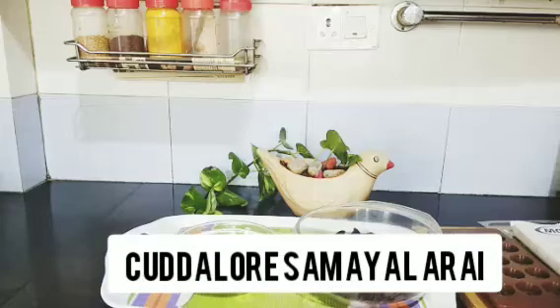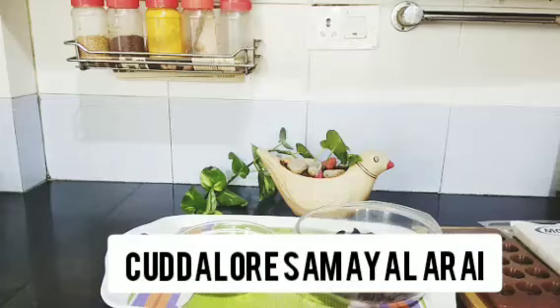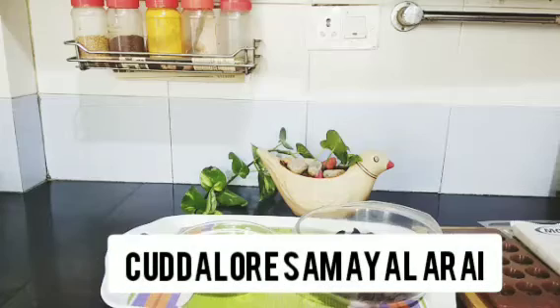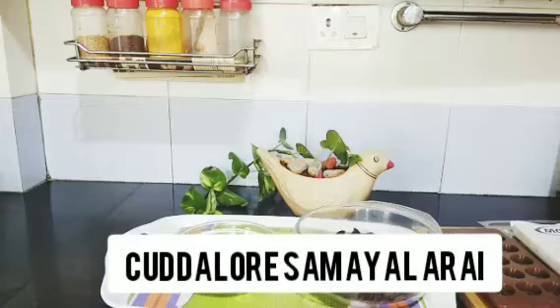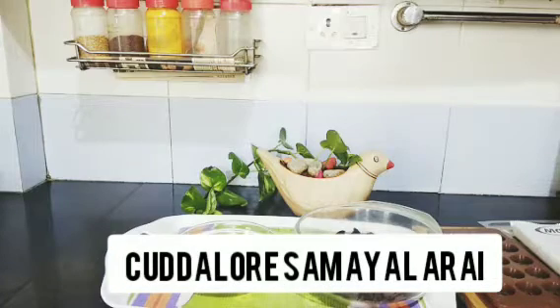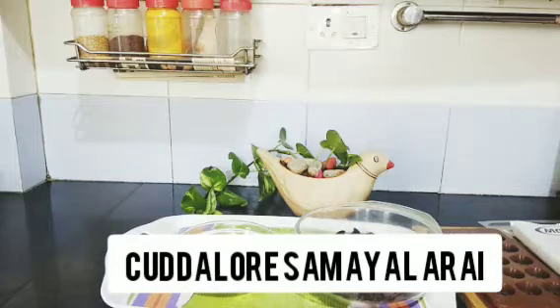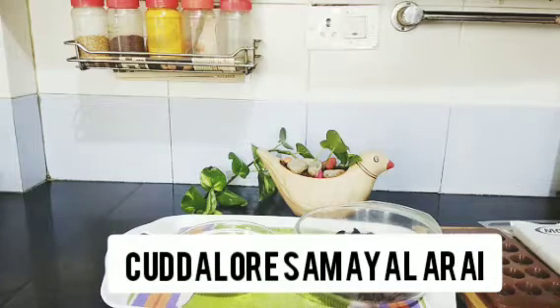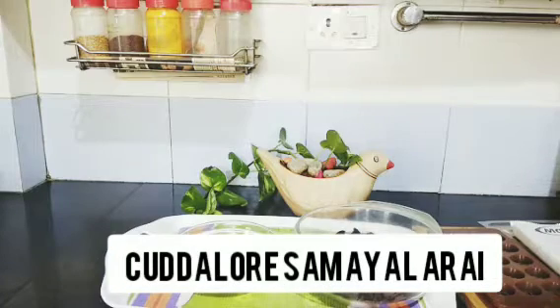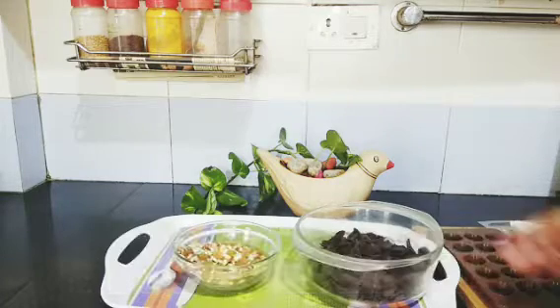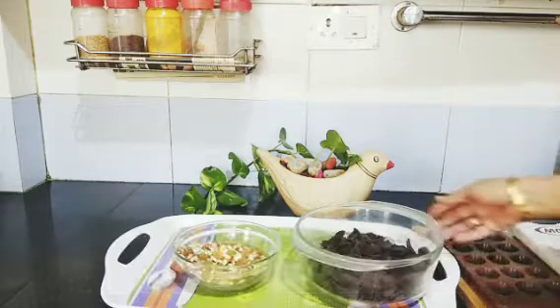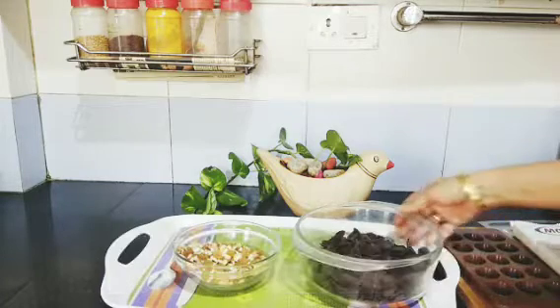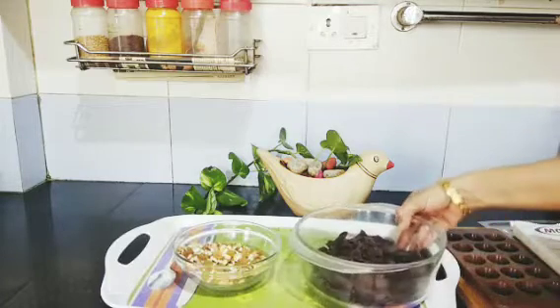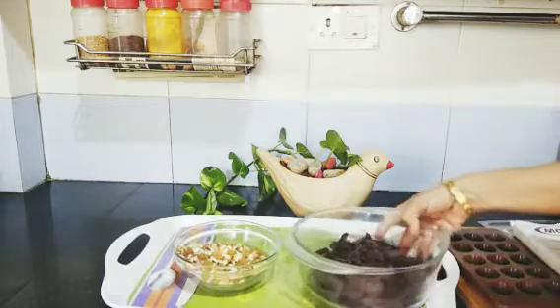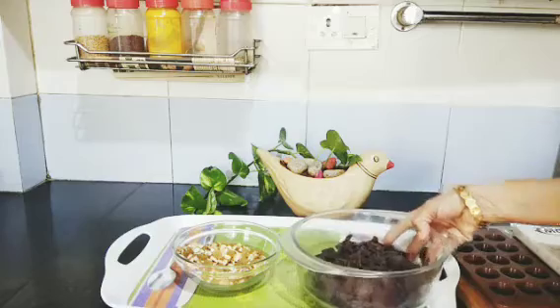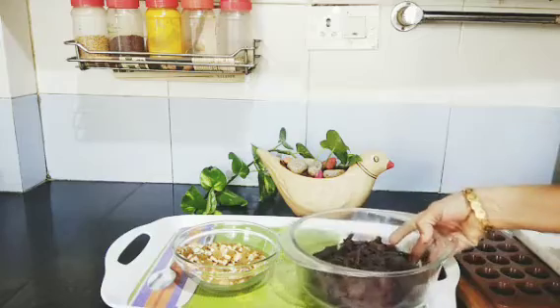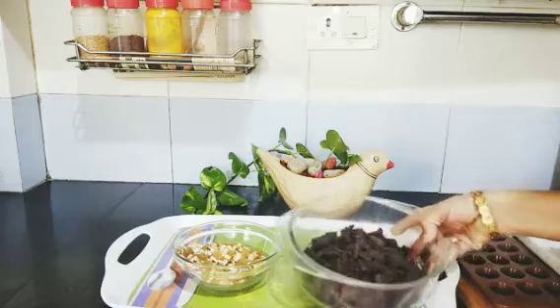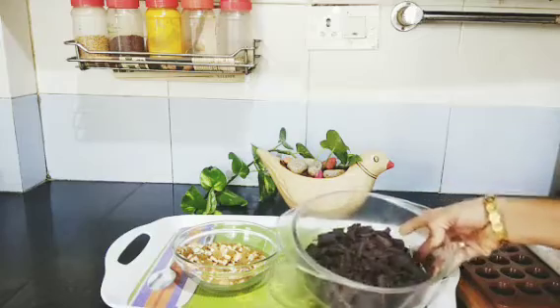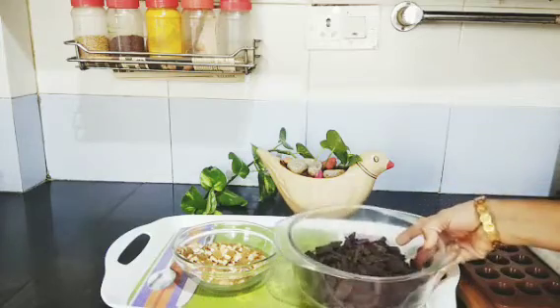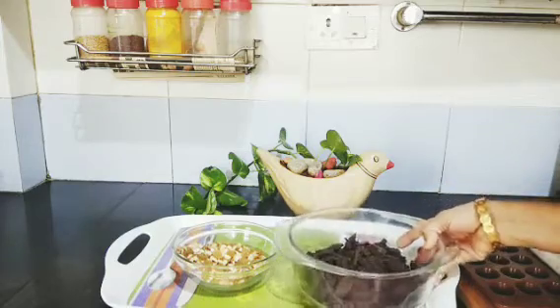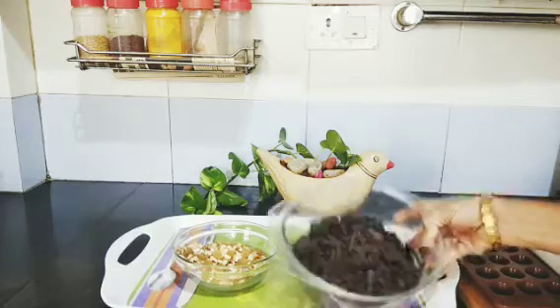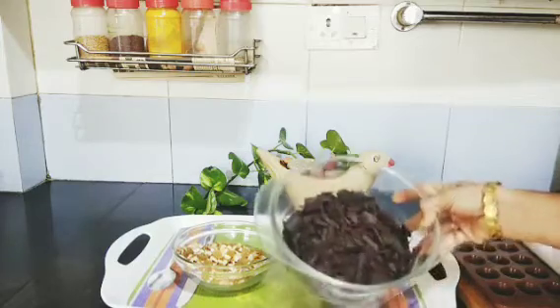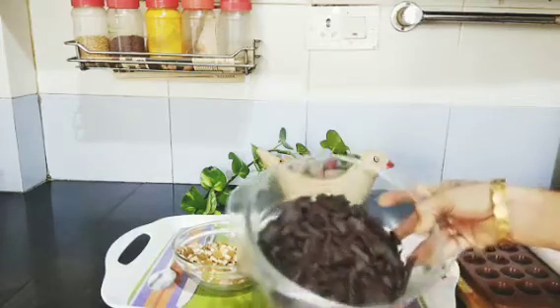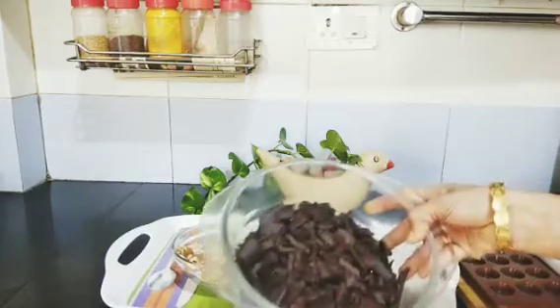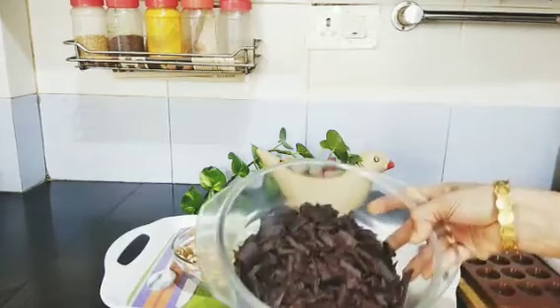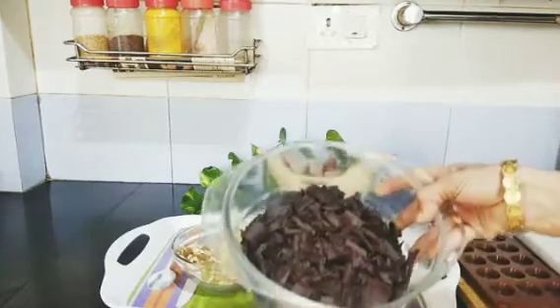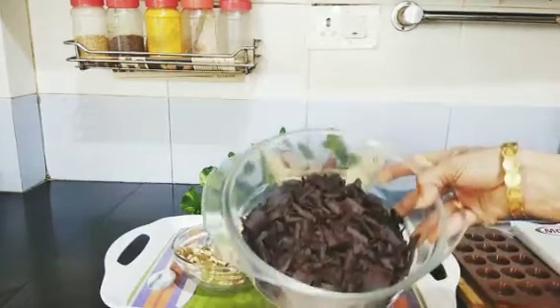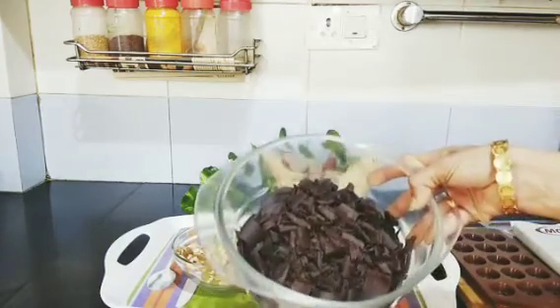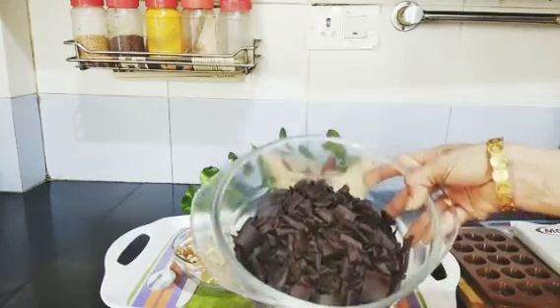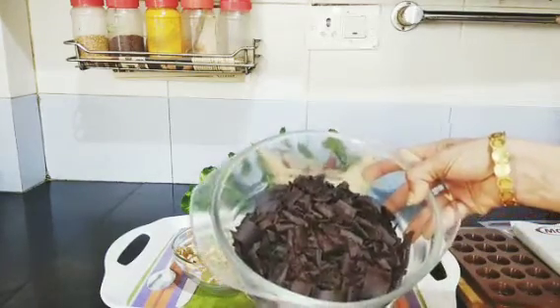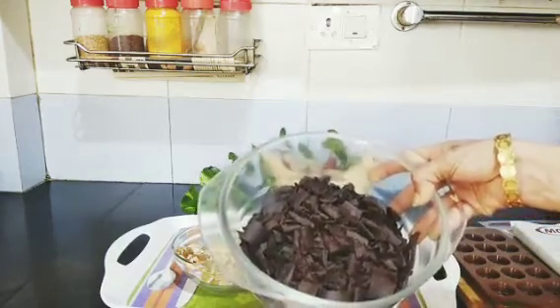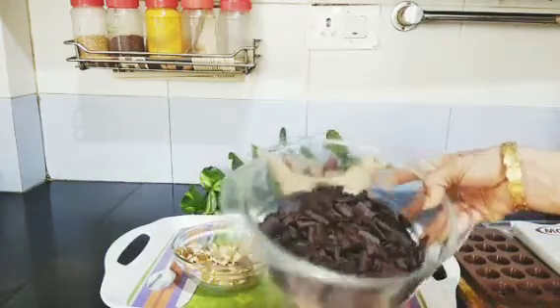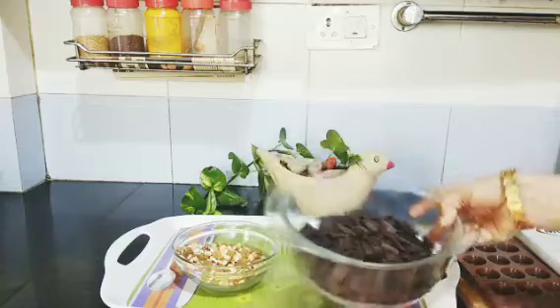Hi friends, welcome to Karlur Sameel Arai. Today I am going to show you a chocolate recipe, kids' favorite.